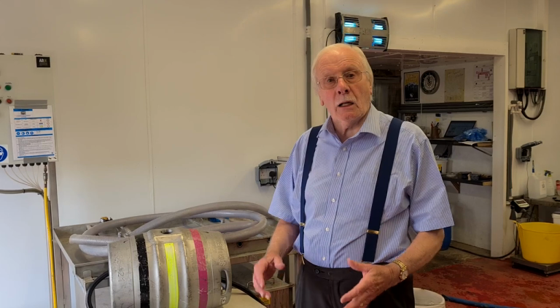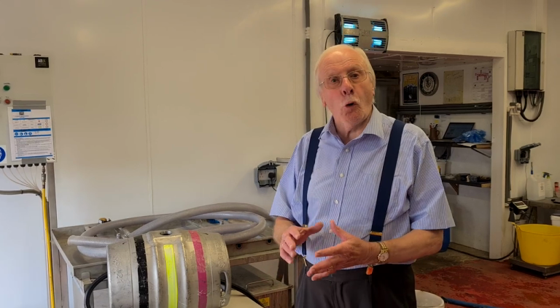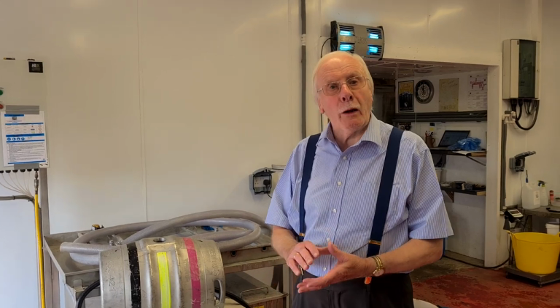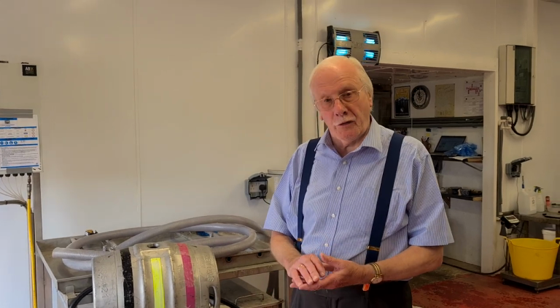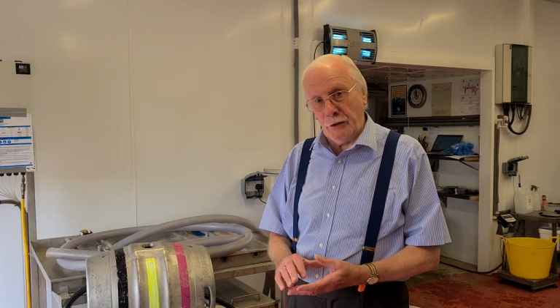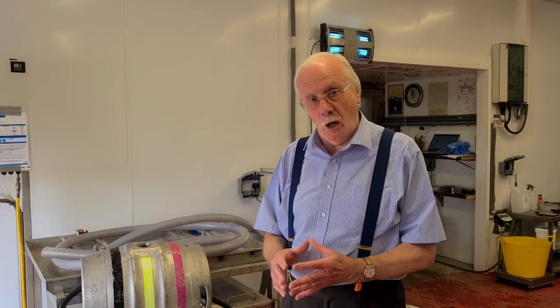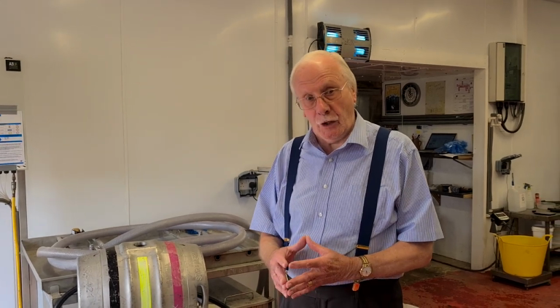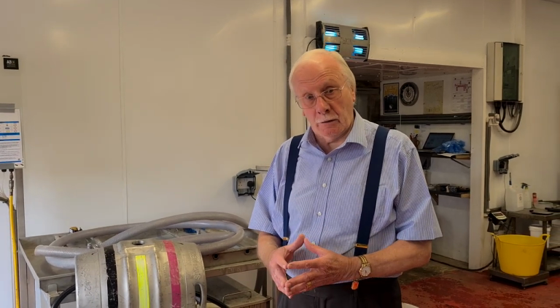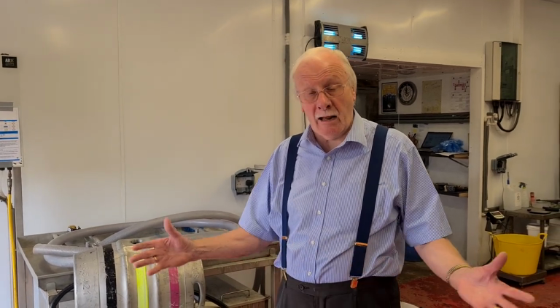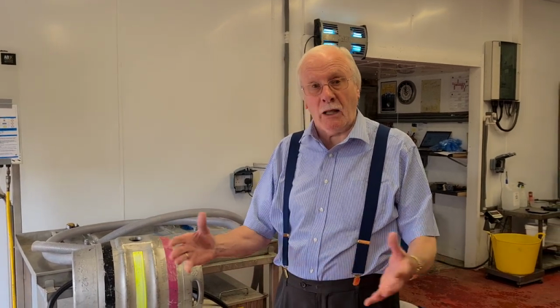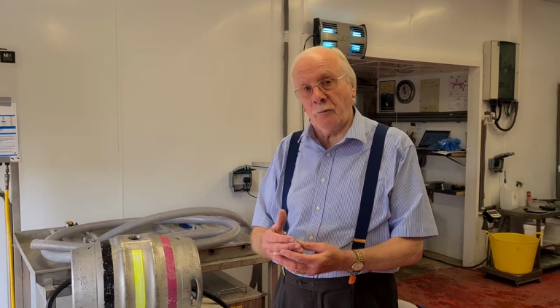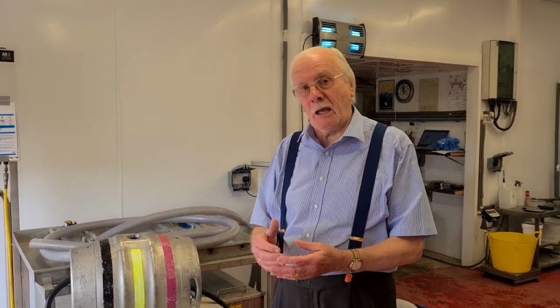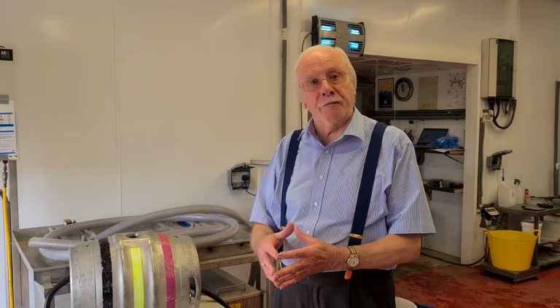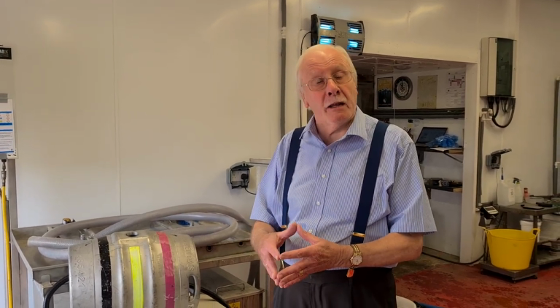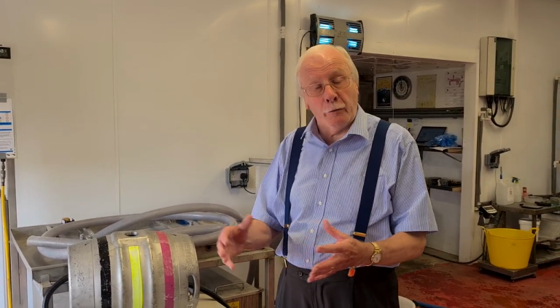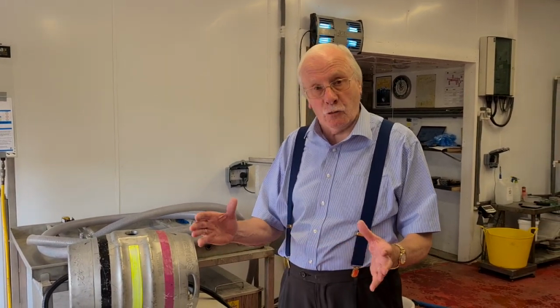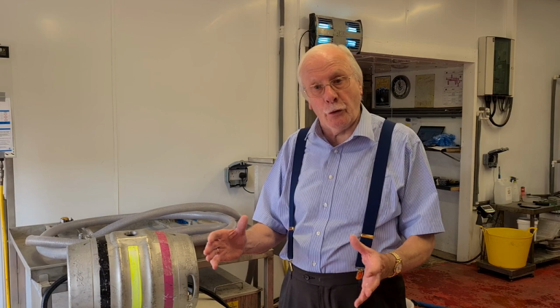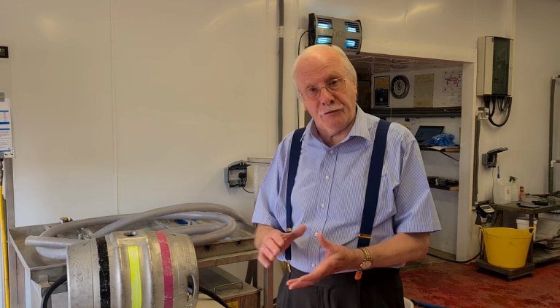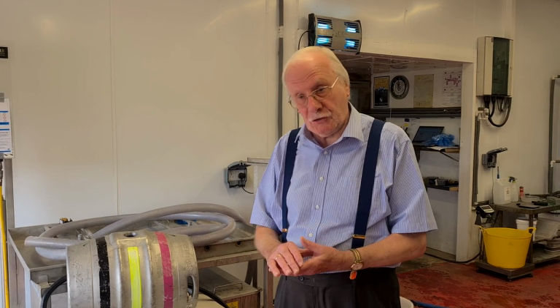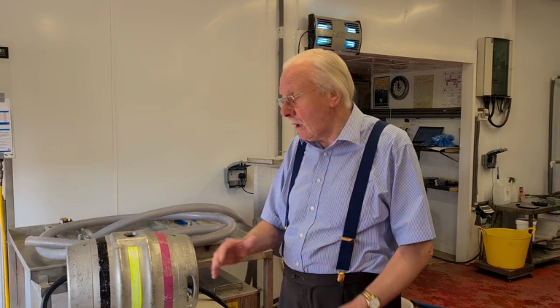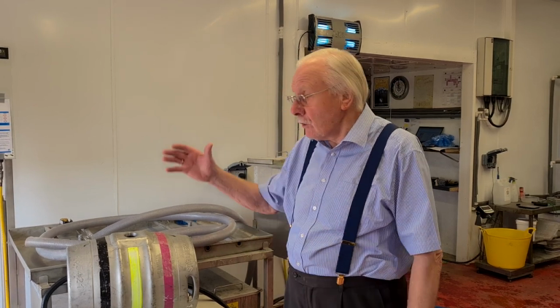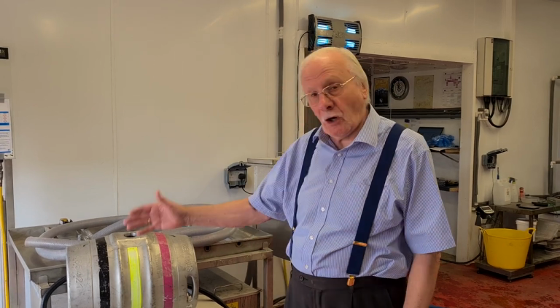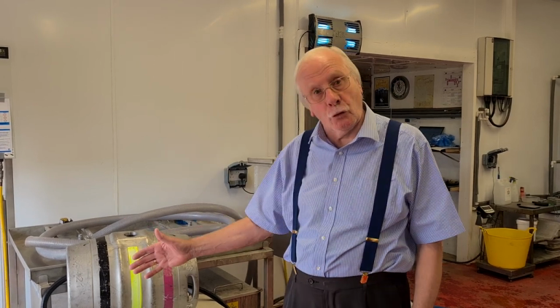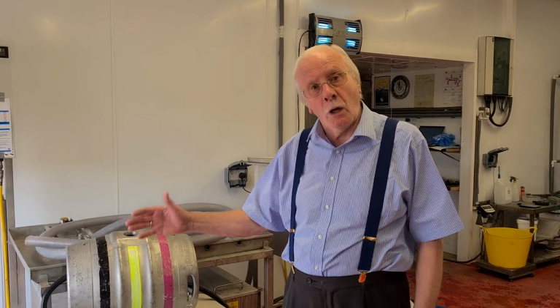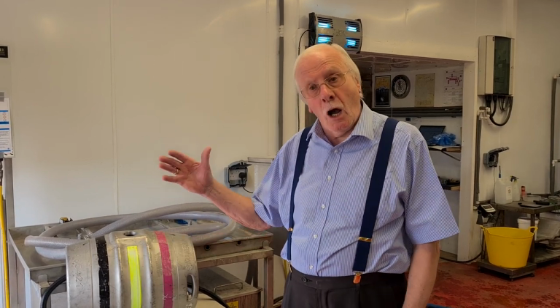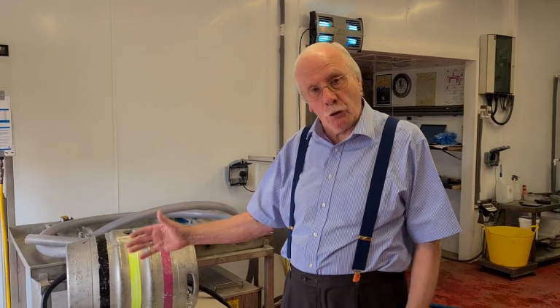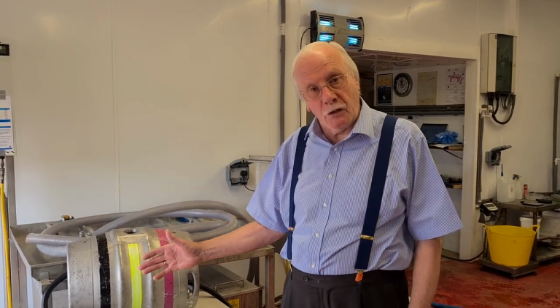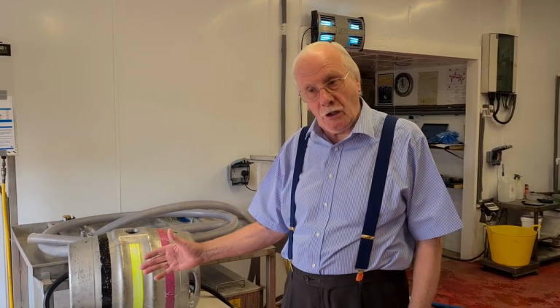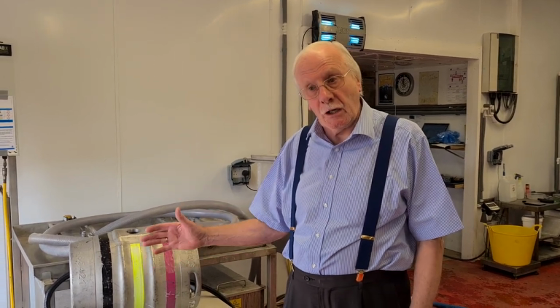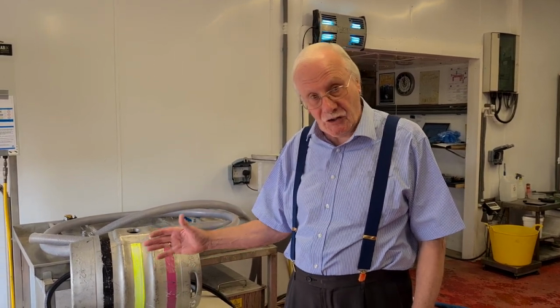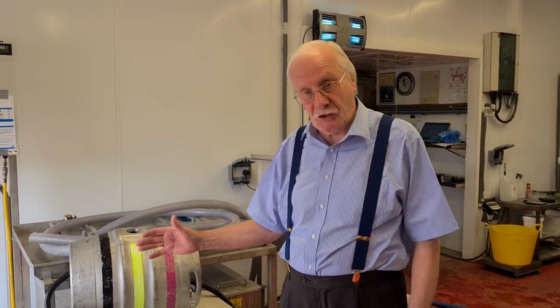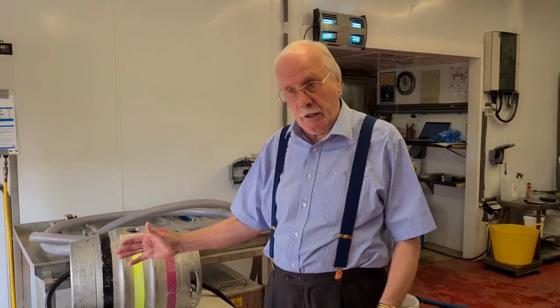Hello, Paul Browning from Freedom Hygiene, and I have the pleasure of being here at Ferriales Brewery in Fiskarton to show you the UVC cask scan.